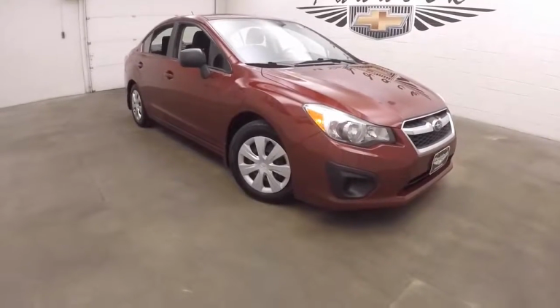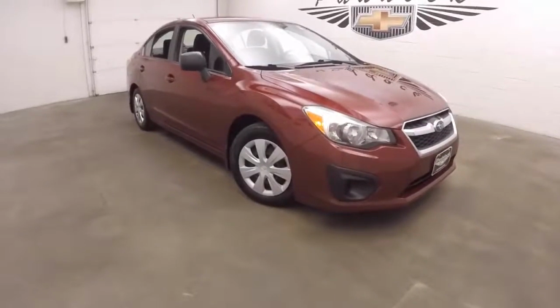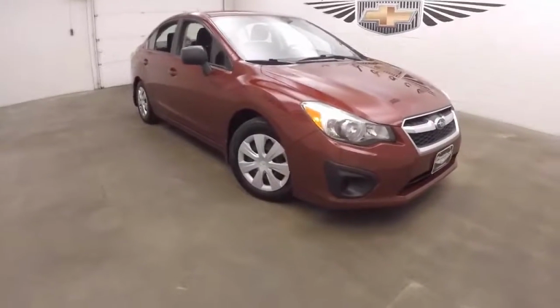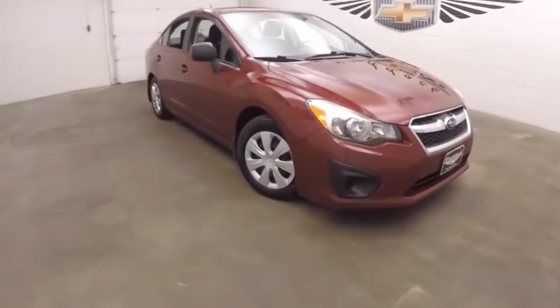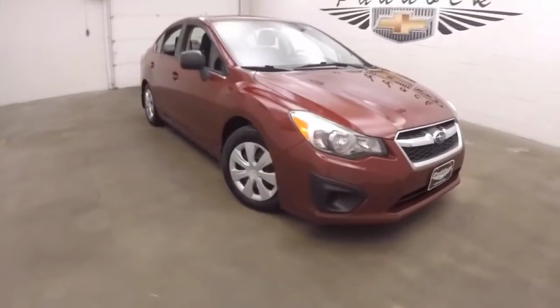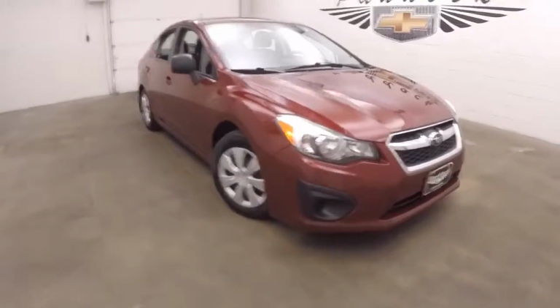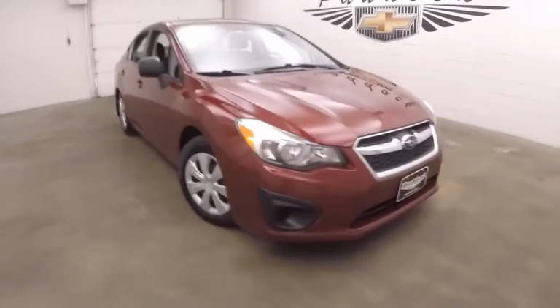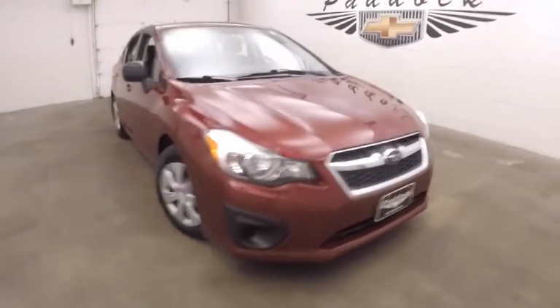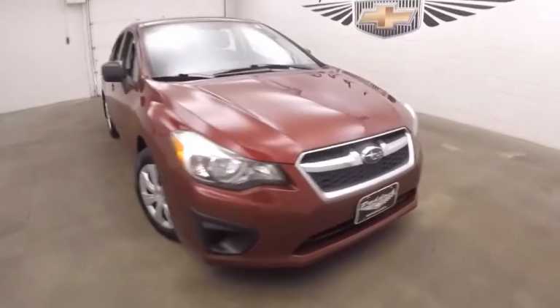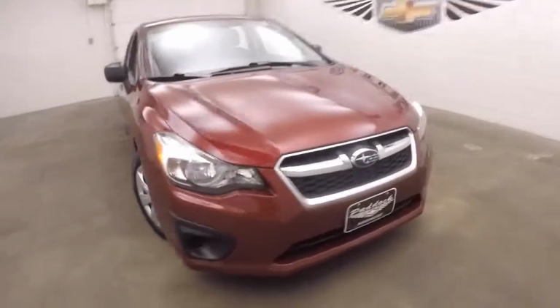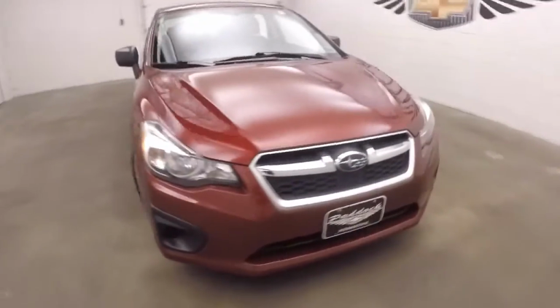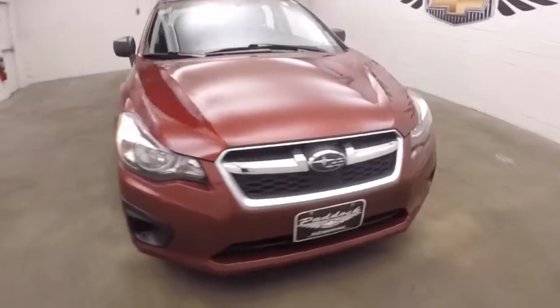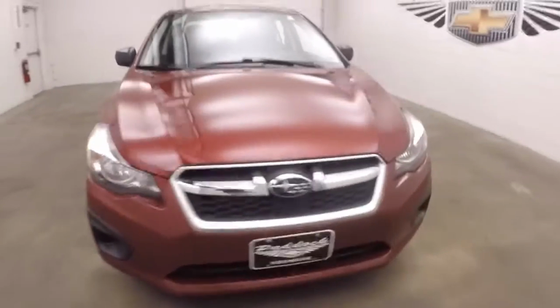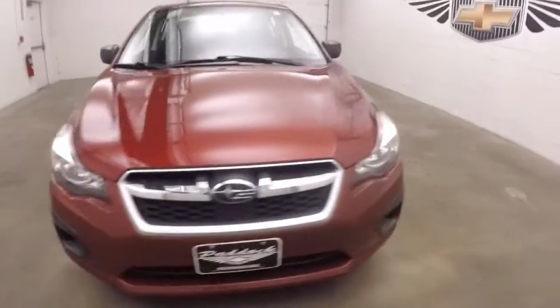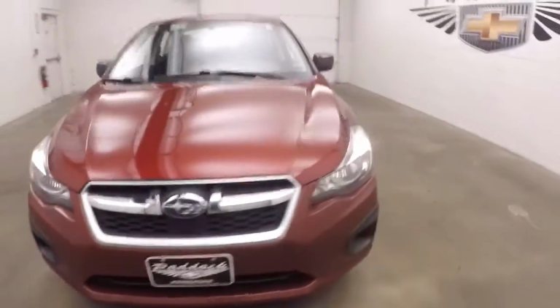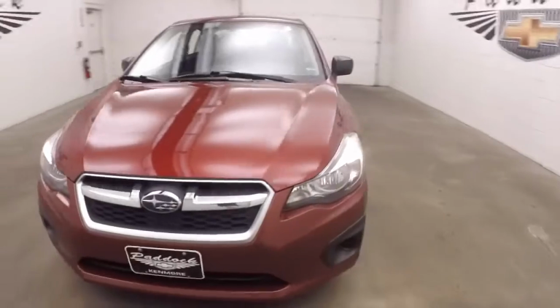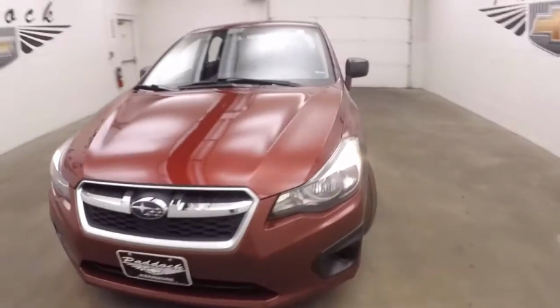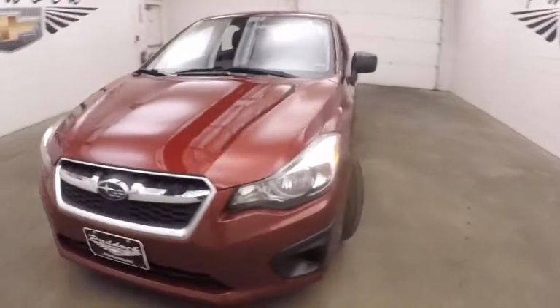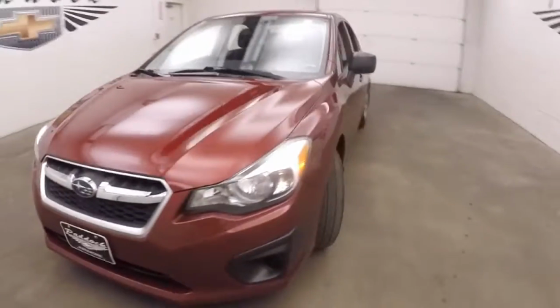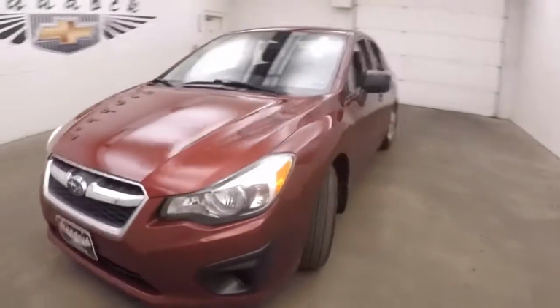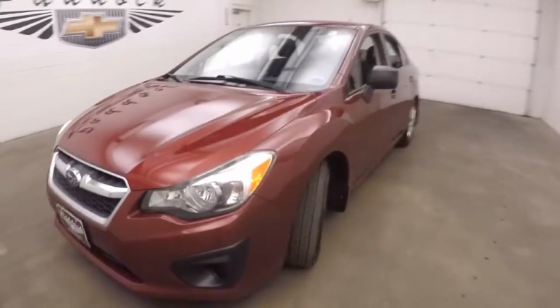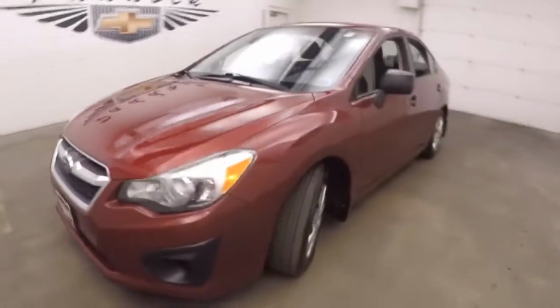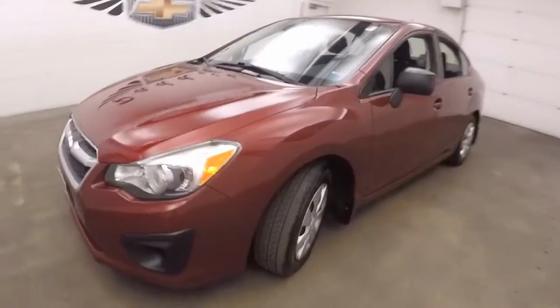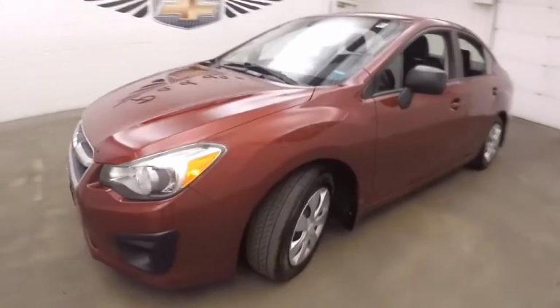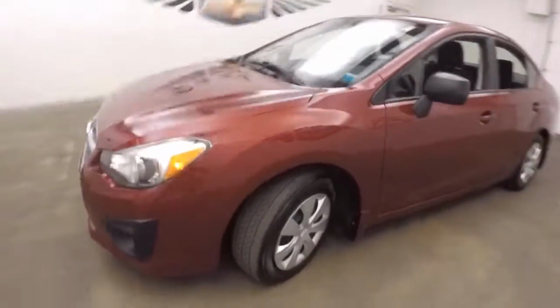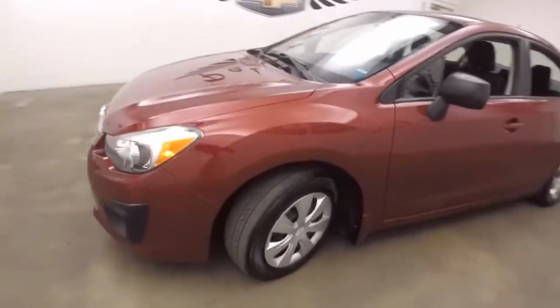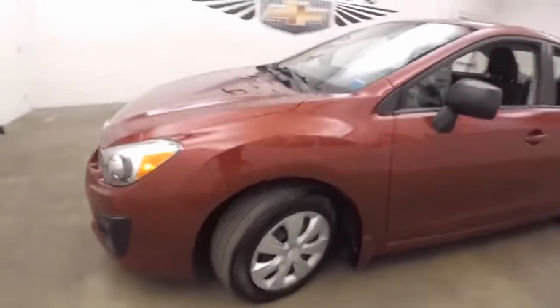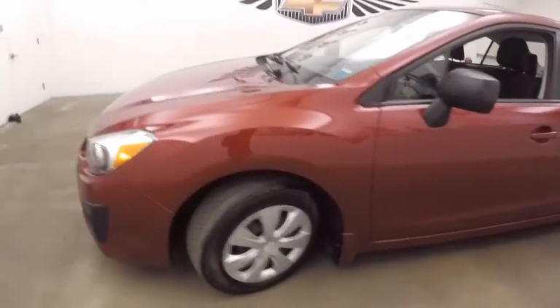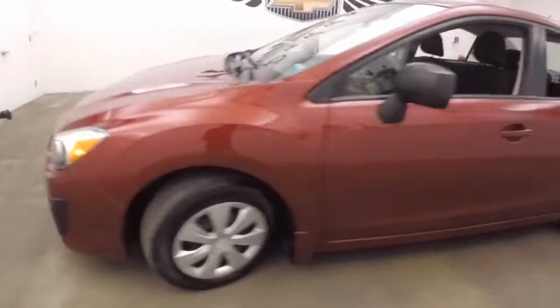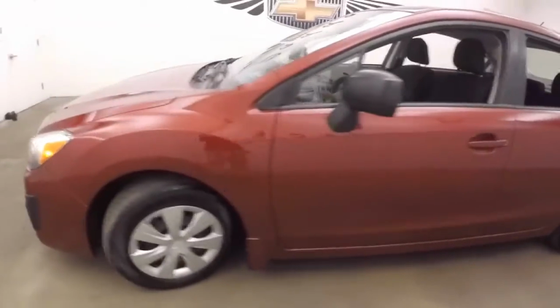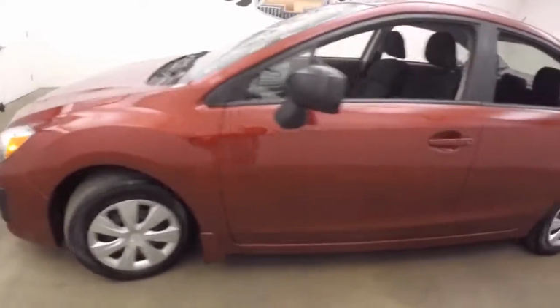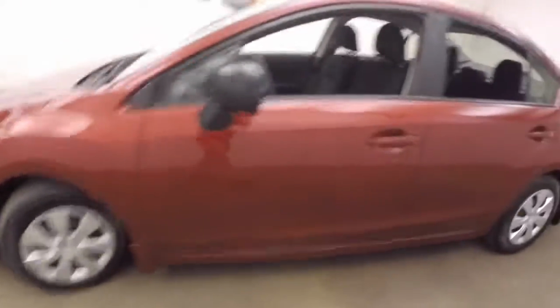This is a 2014 Subaru Impreza. Nice dark paint, steel wheels, silver covers.